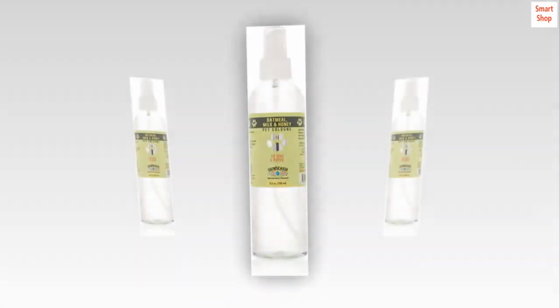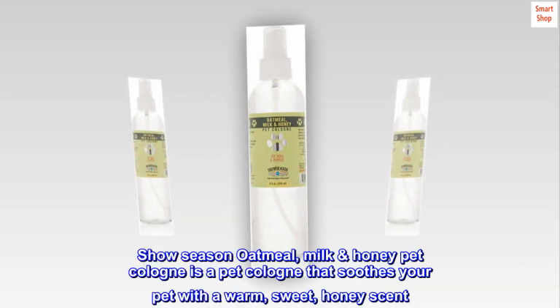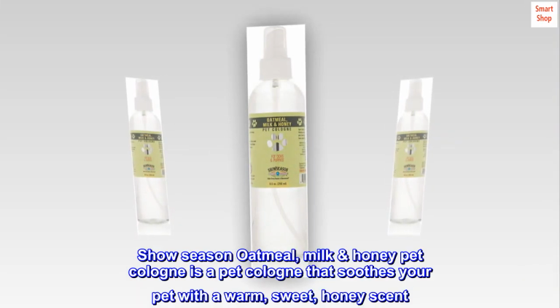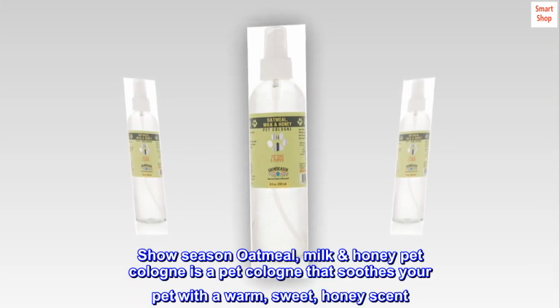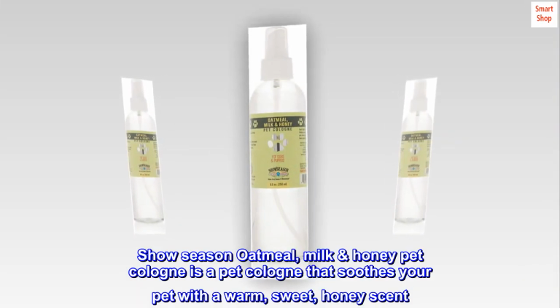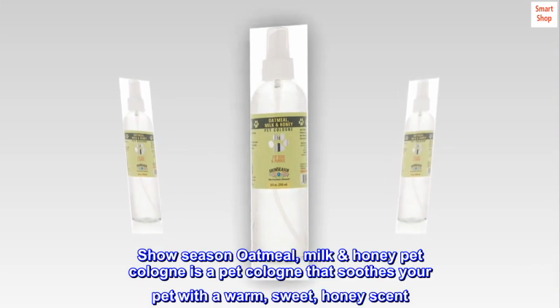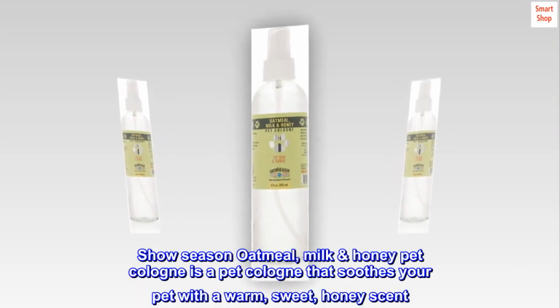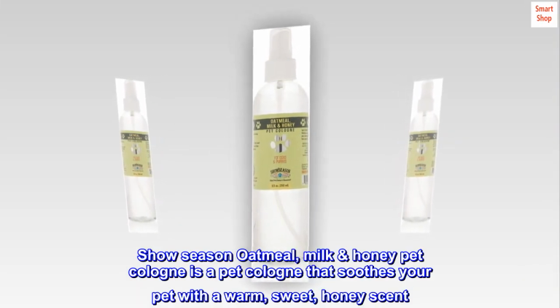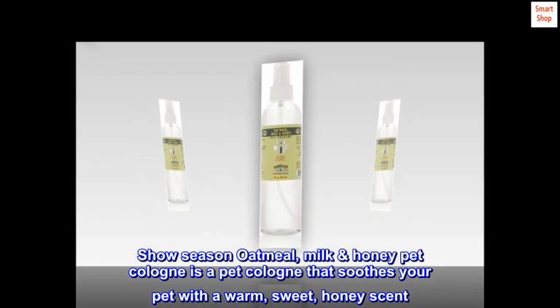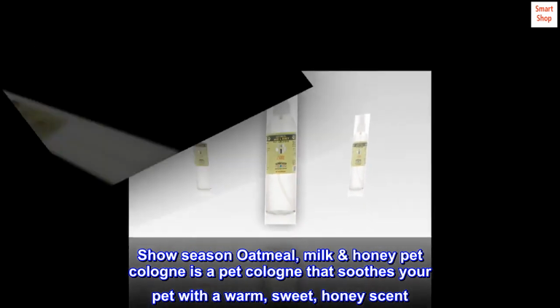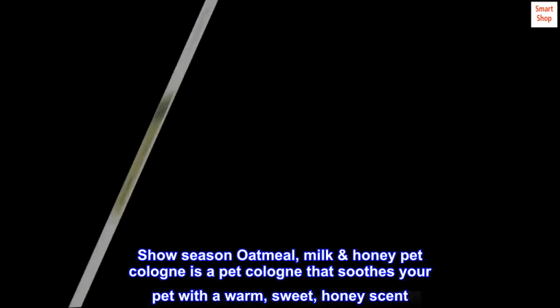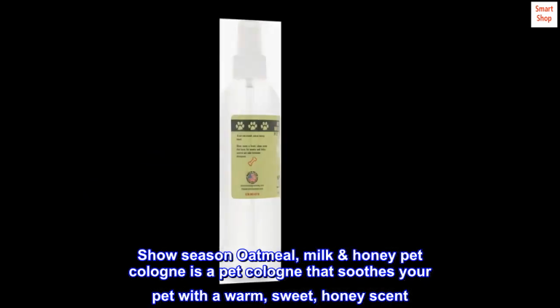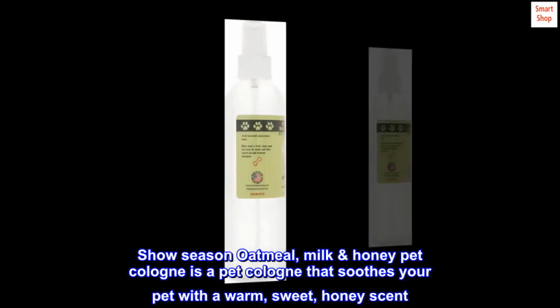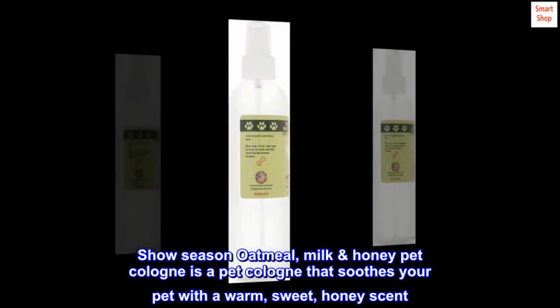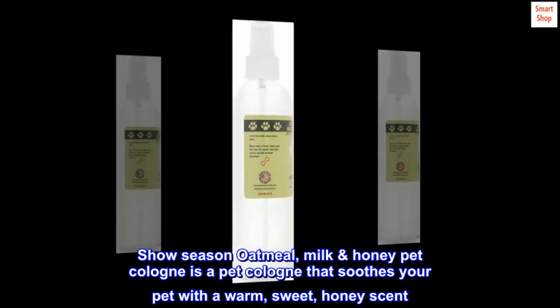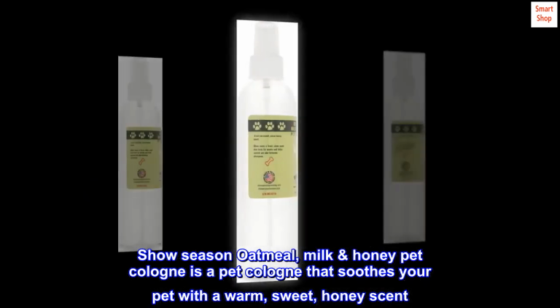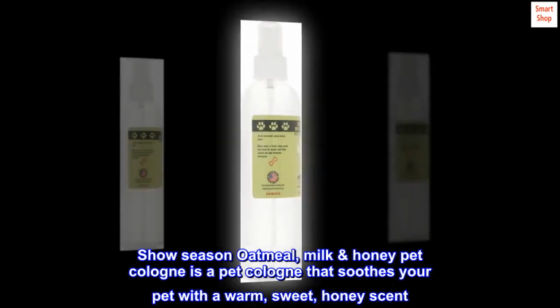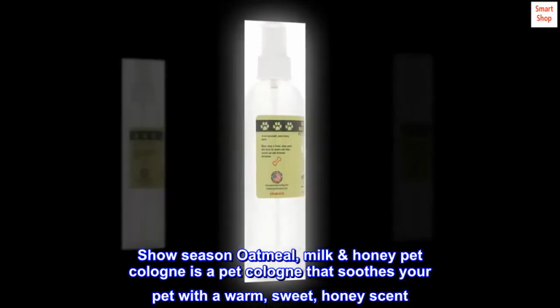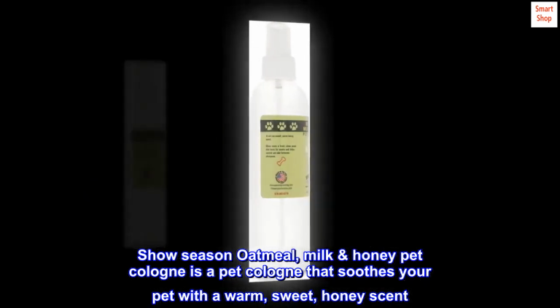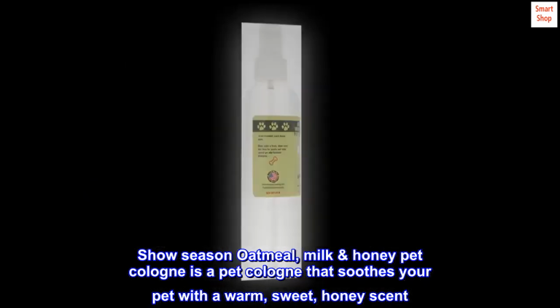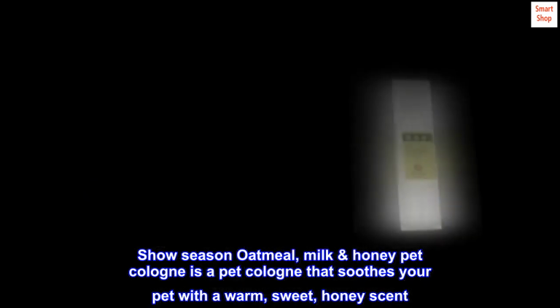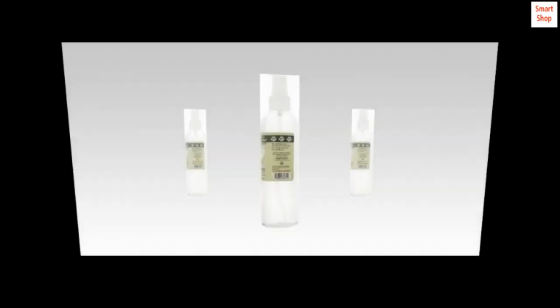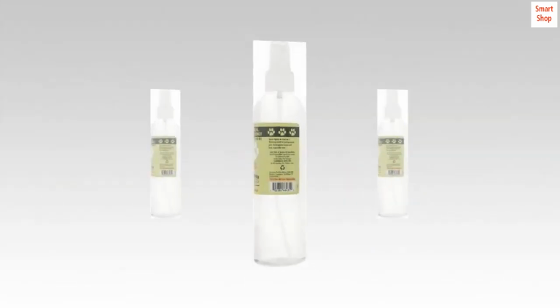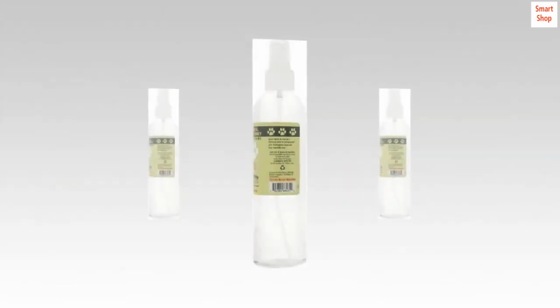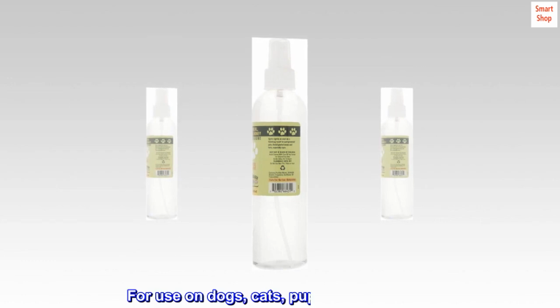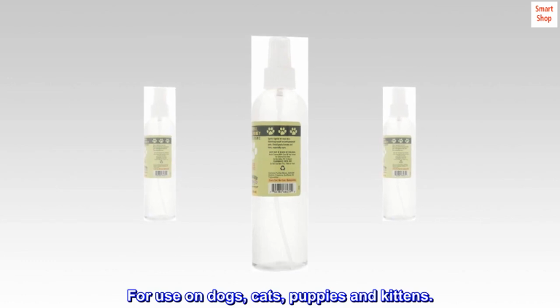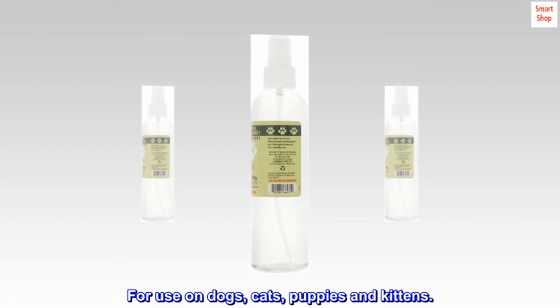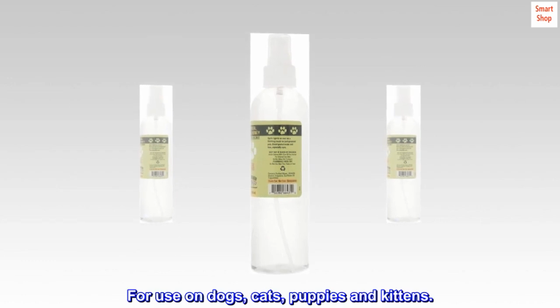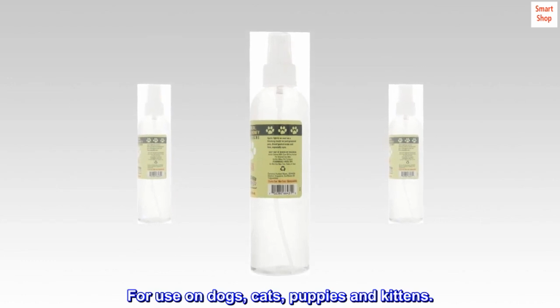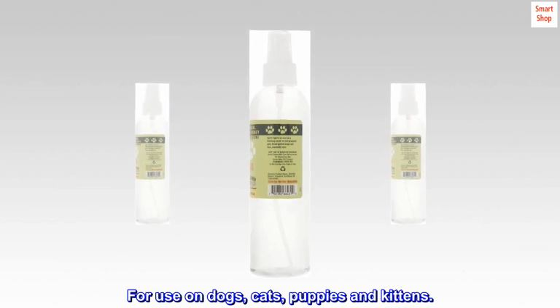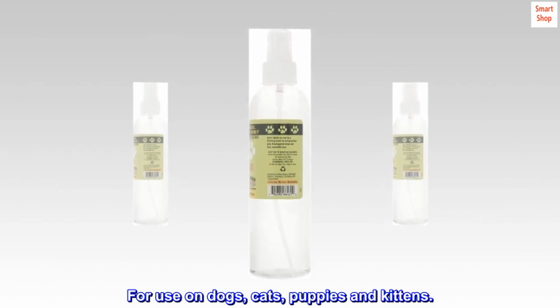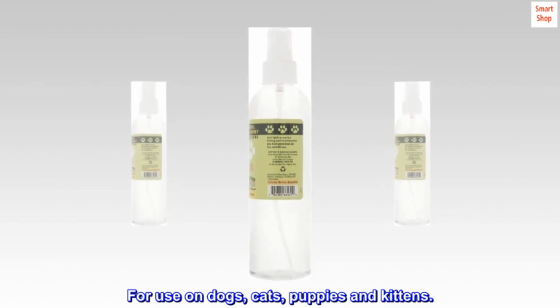Show Season Oatmeal Milk Honey Pet Cologne is a pet cologne that soothes your pet with a warm, sweet, honey scent. For use on dogs, cats, puppies, and kittens.